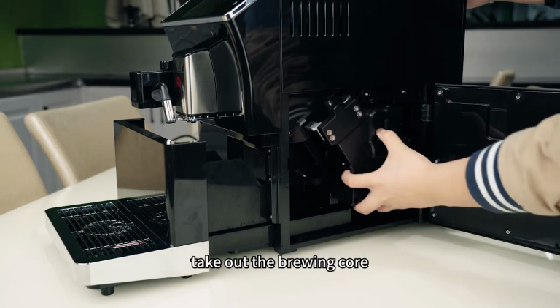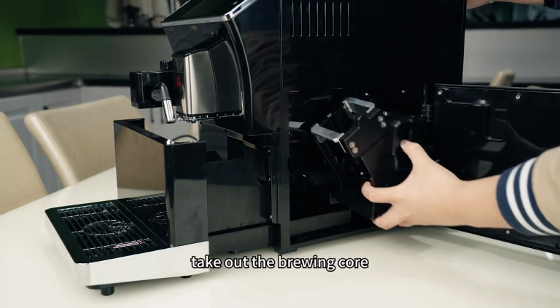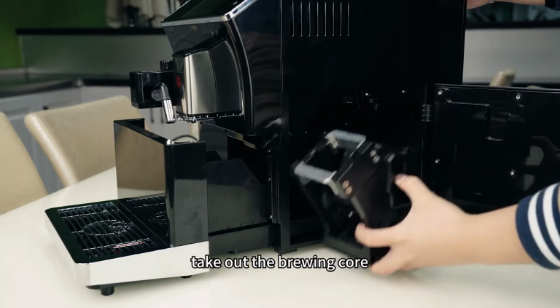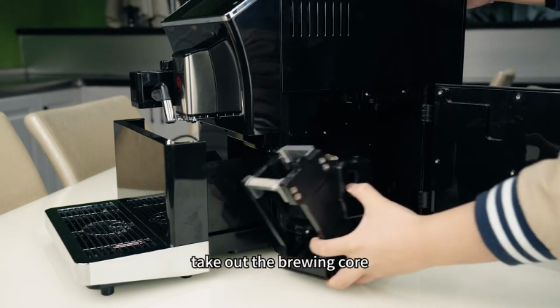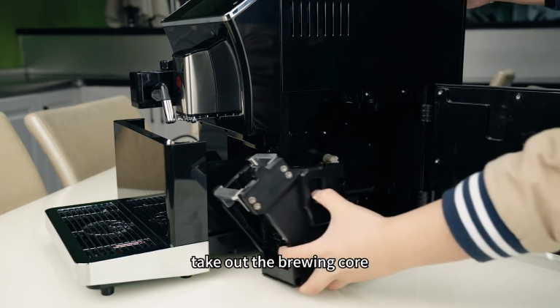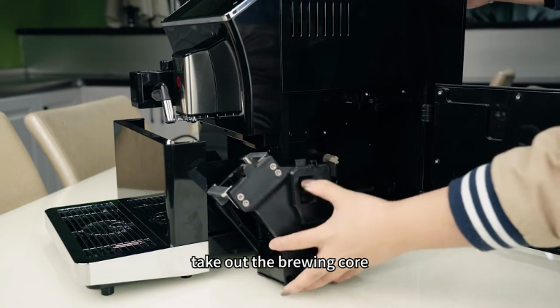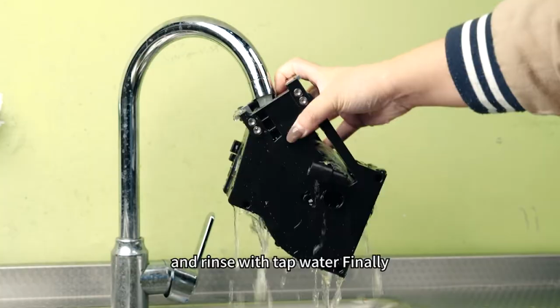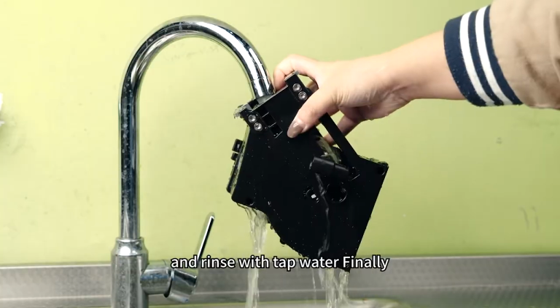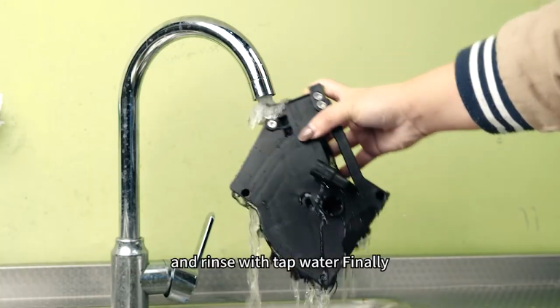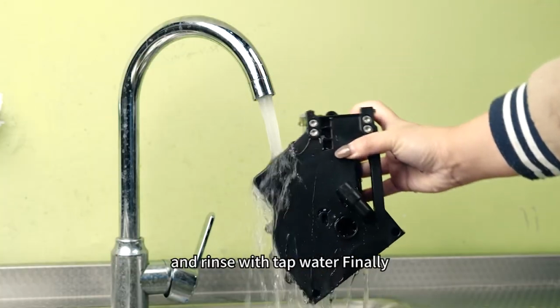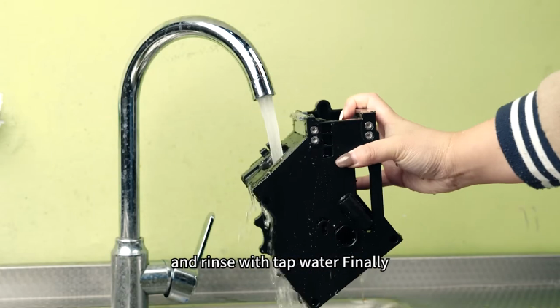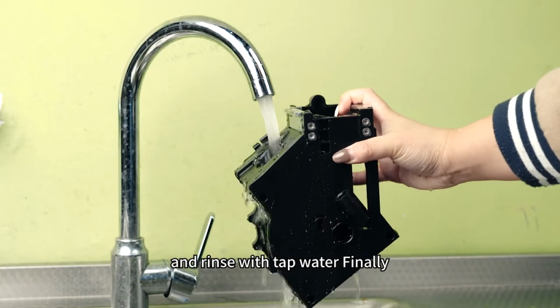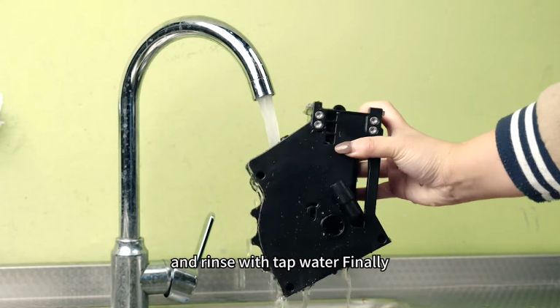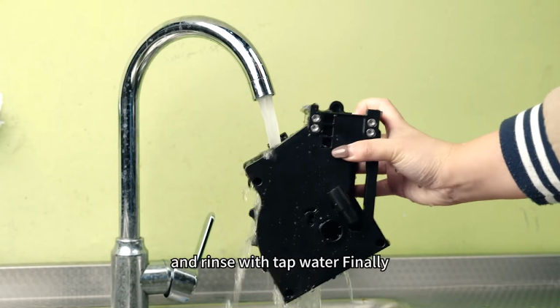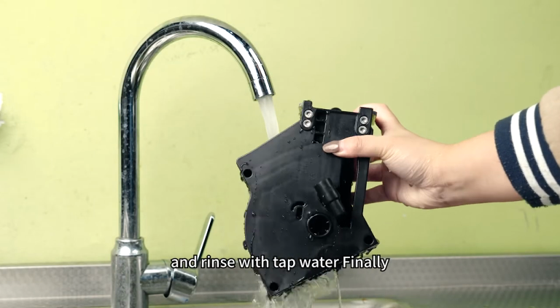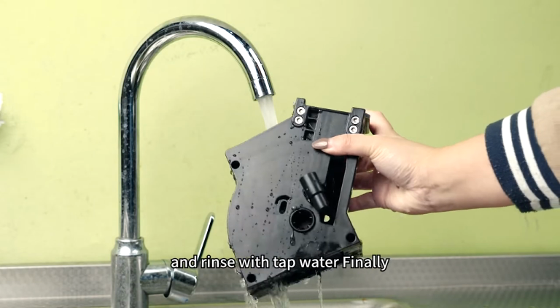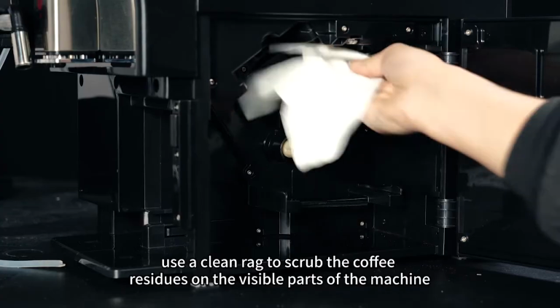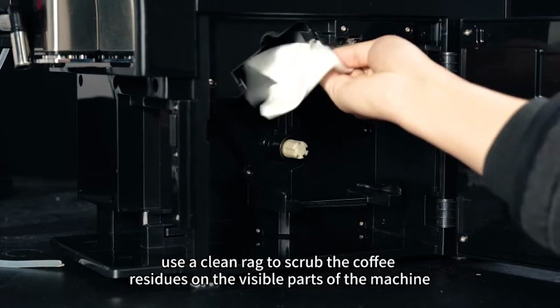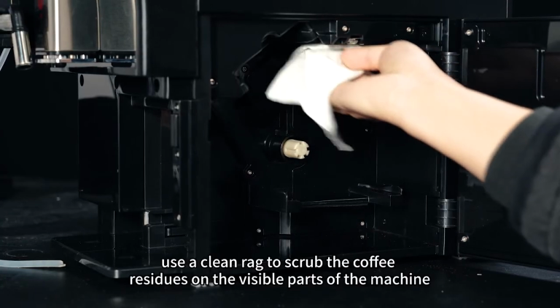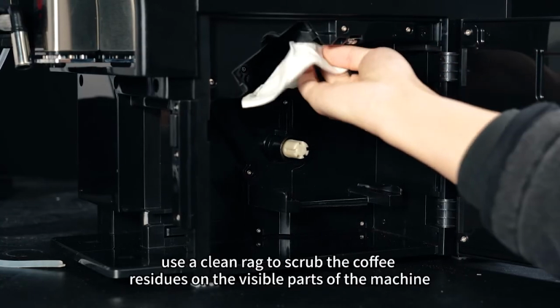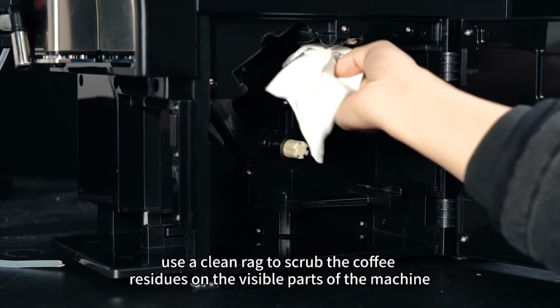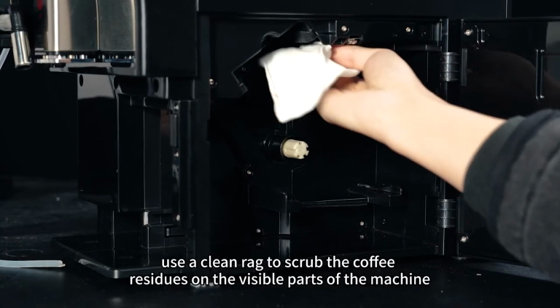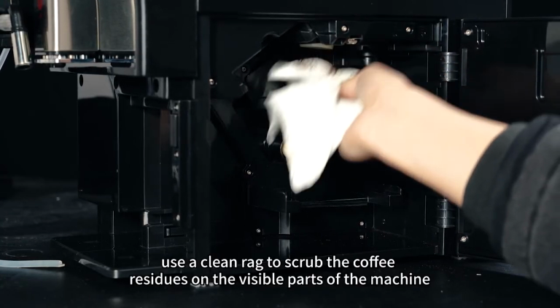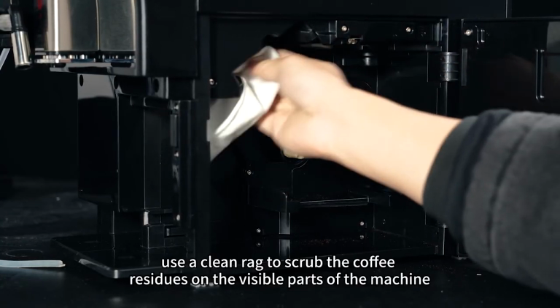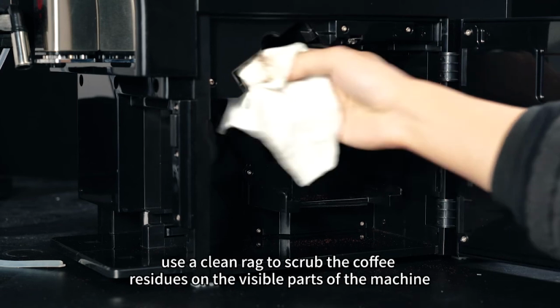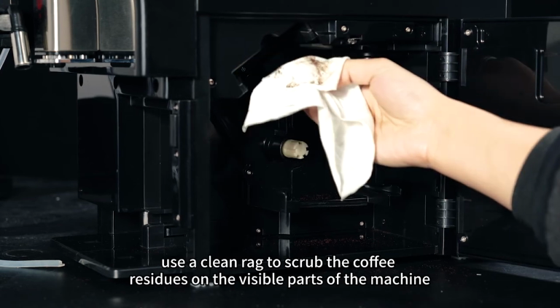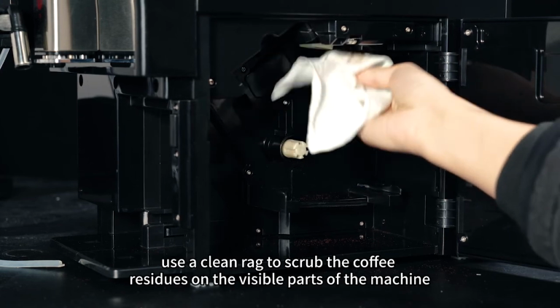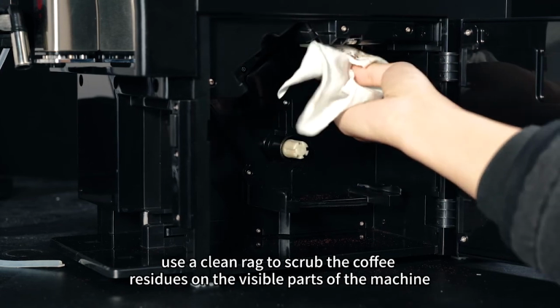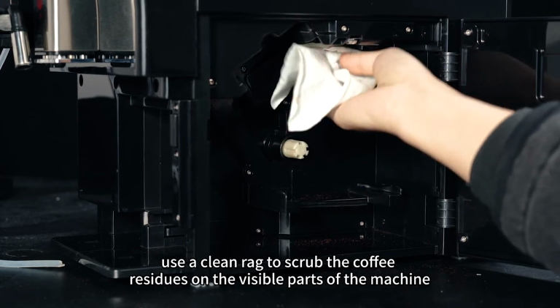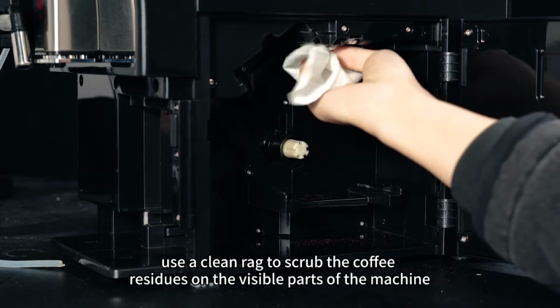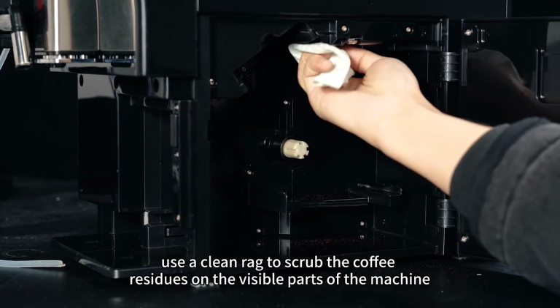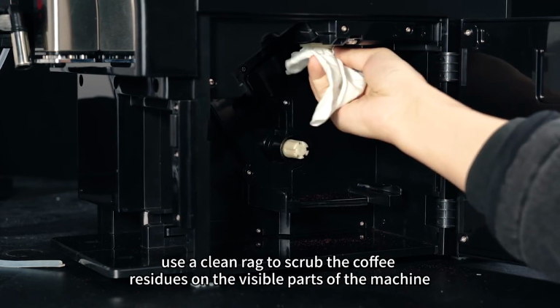Take out the brewing core and rinse with tap water. Finally, use a clean rag to scrub the coffee residues on the visible parts of the machine.